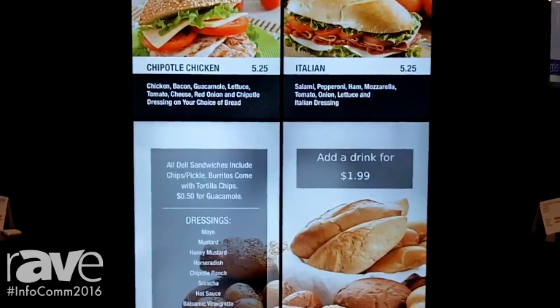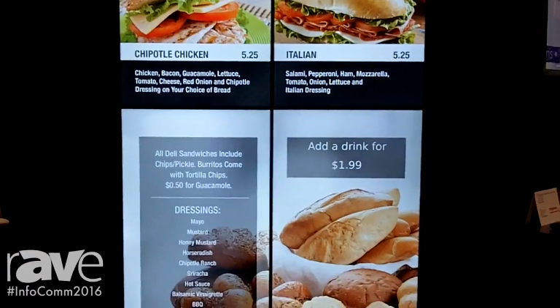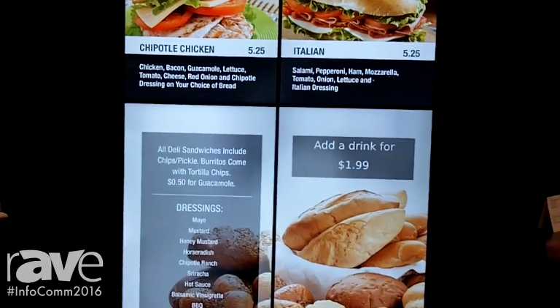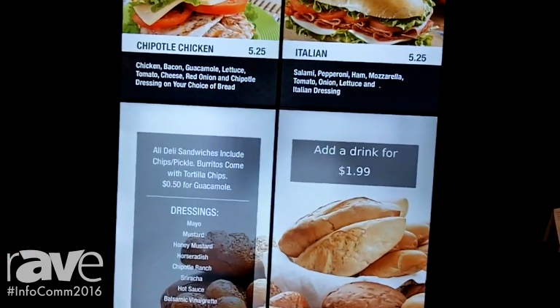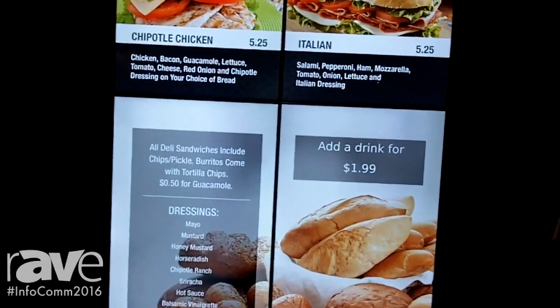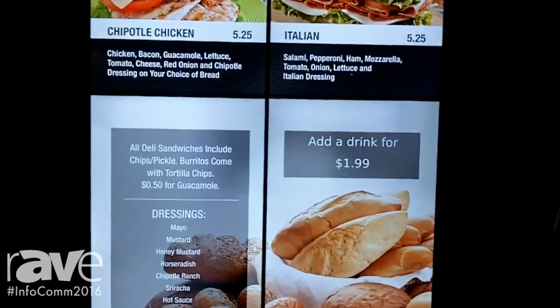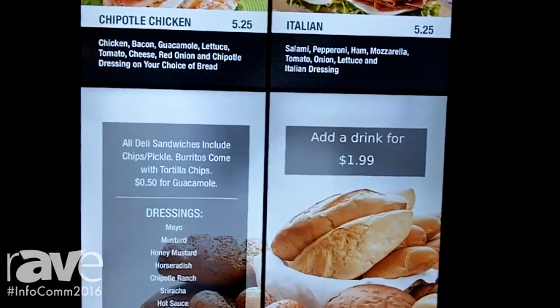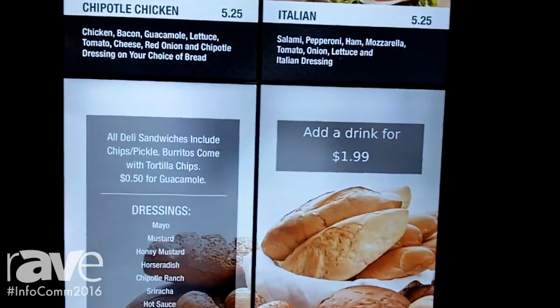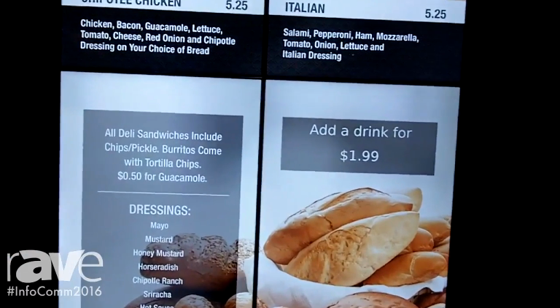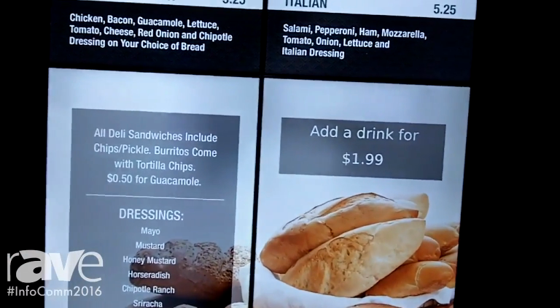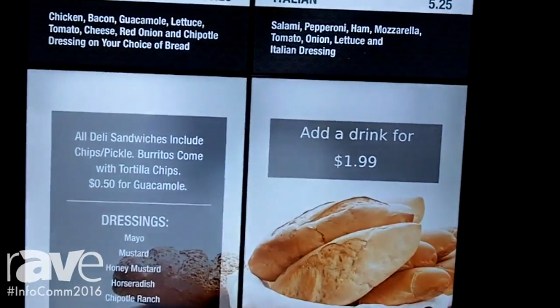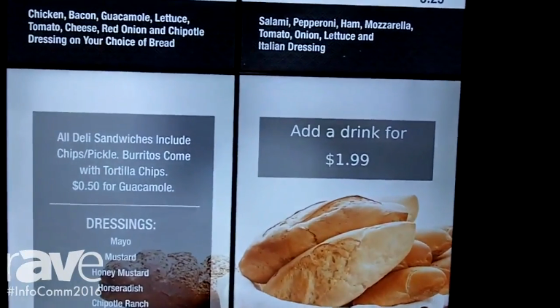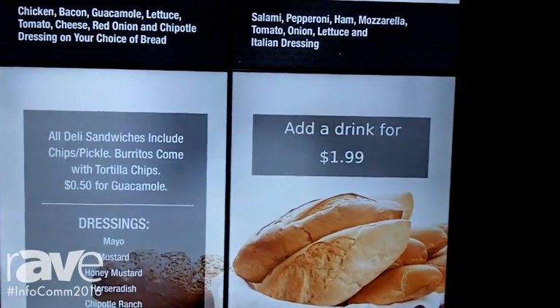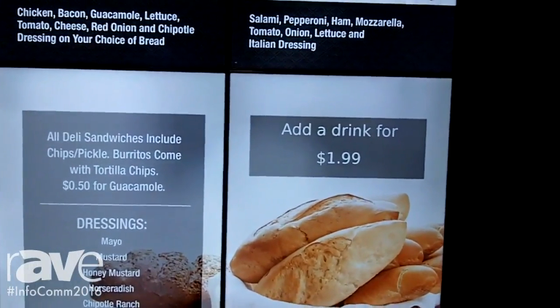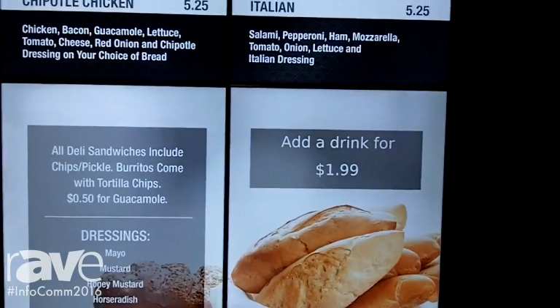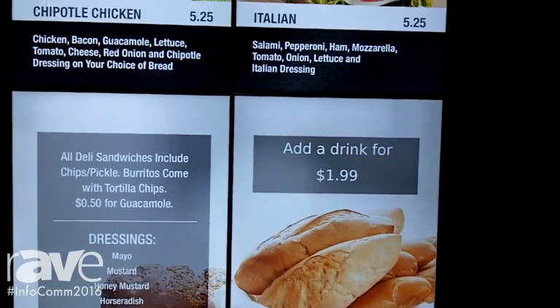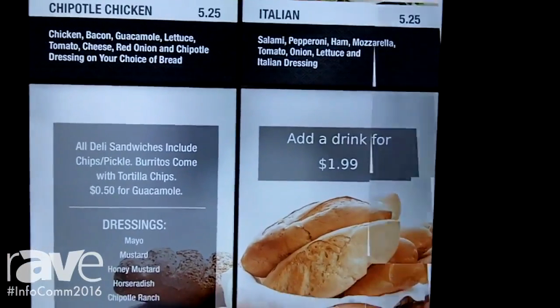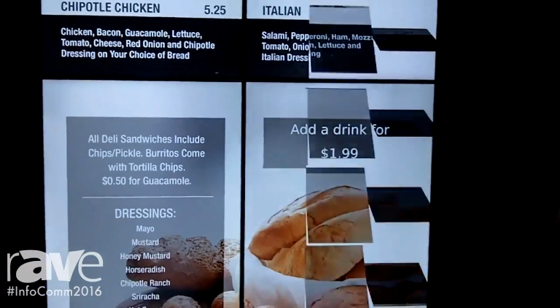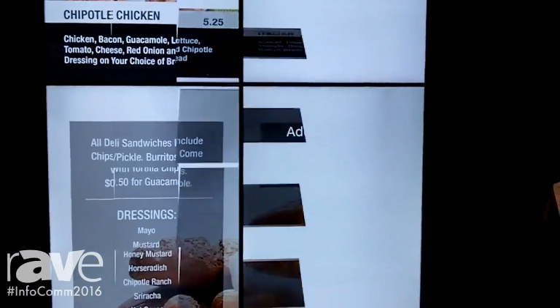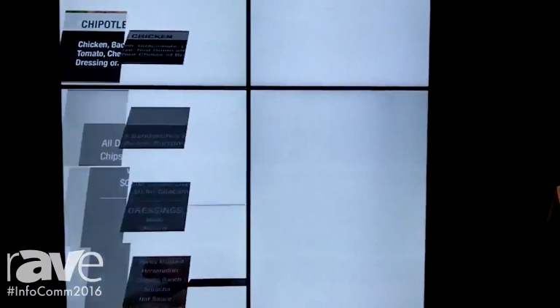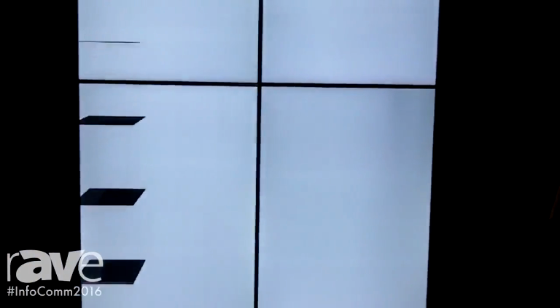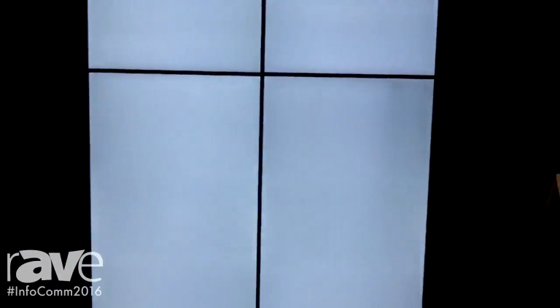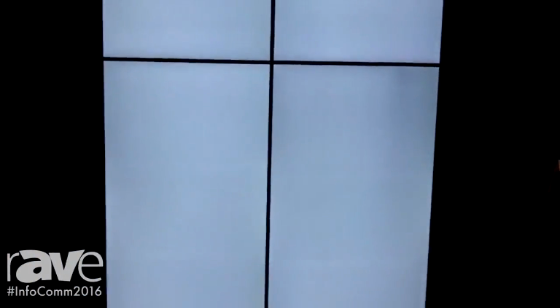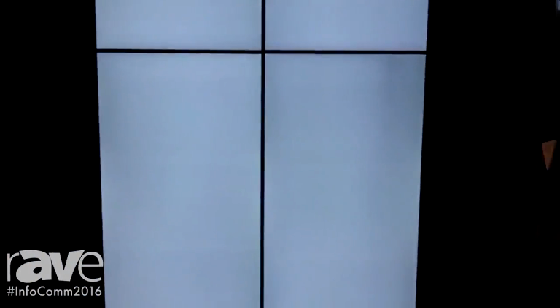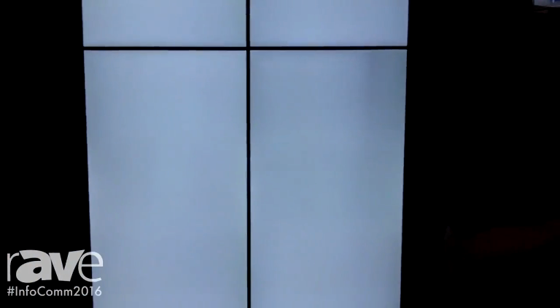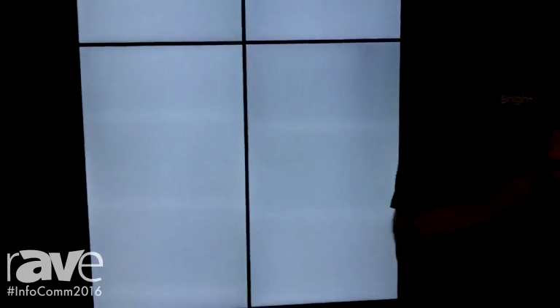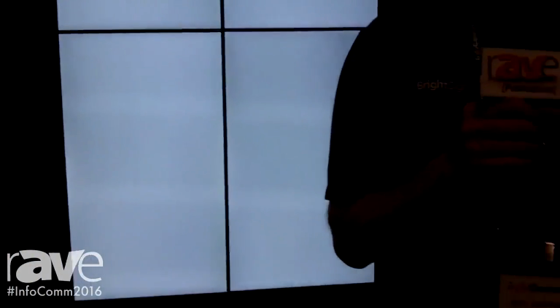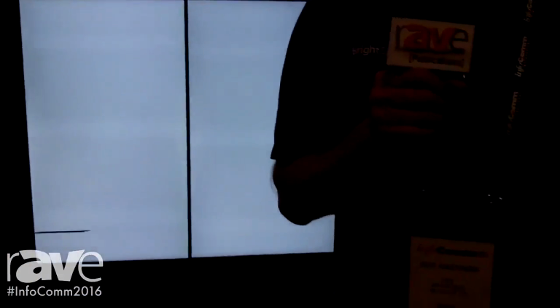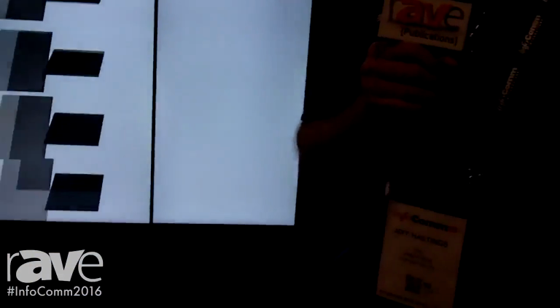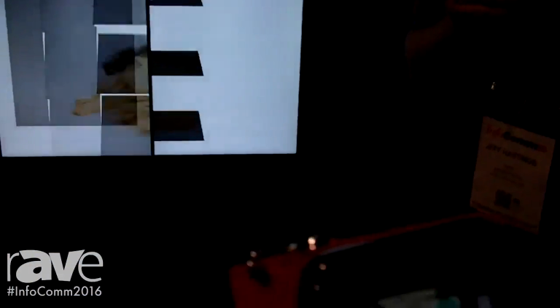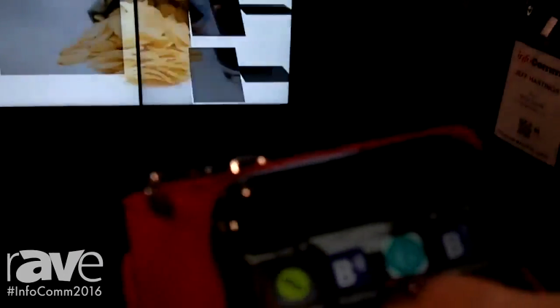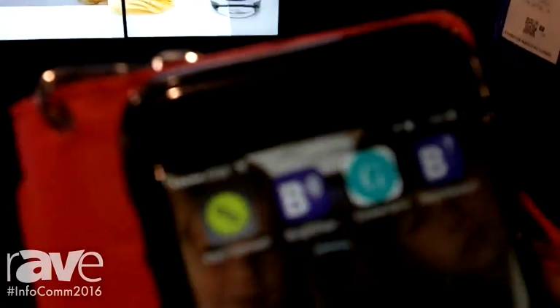And if you look up there on the screen, with the changing of the app, it's now $1.99 on the screen. The text is also changeable. So maybe it's not added drink, maybe it's added dessert. We can also change that.